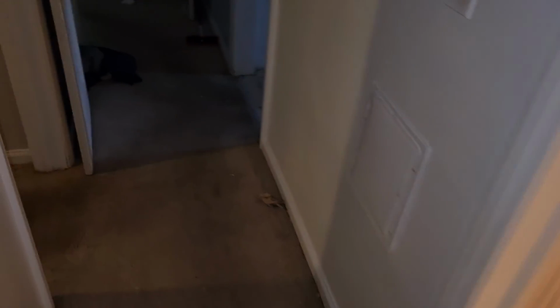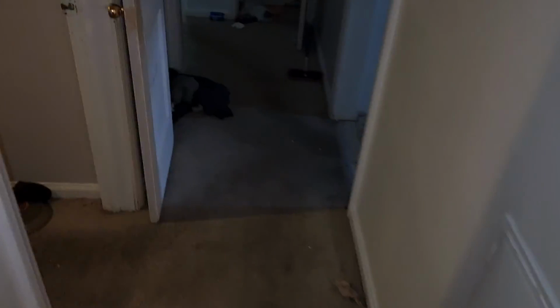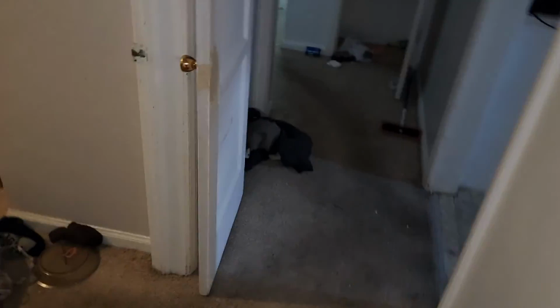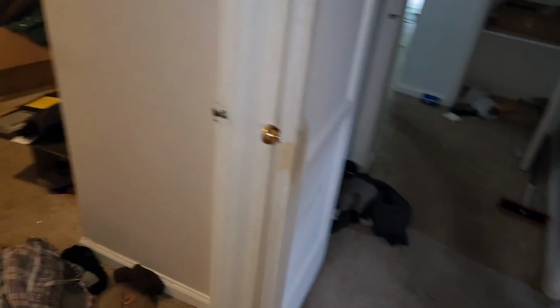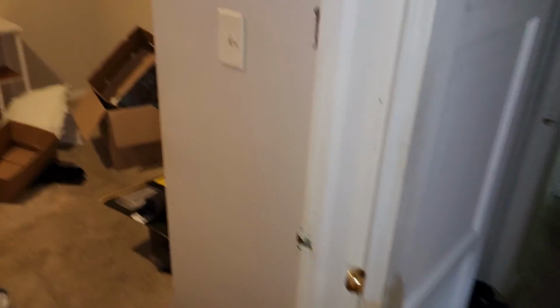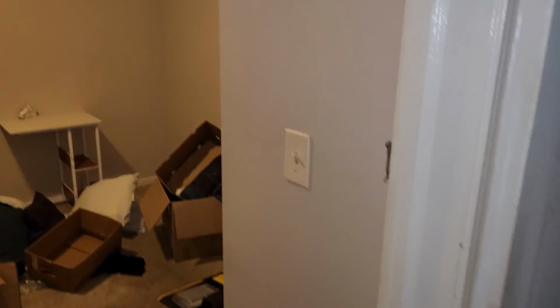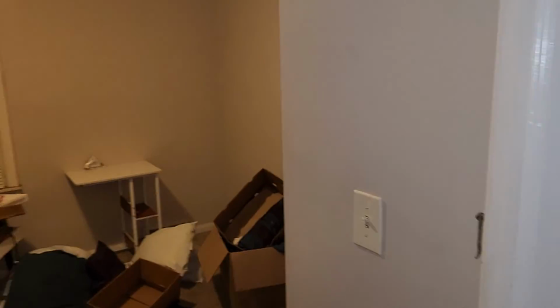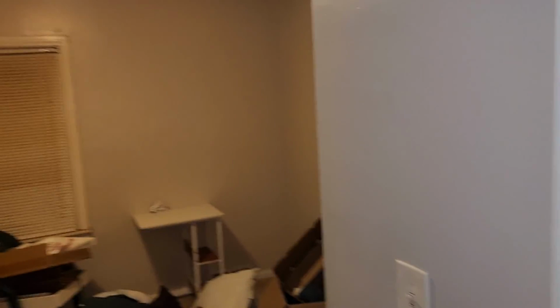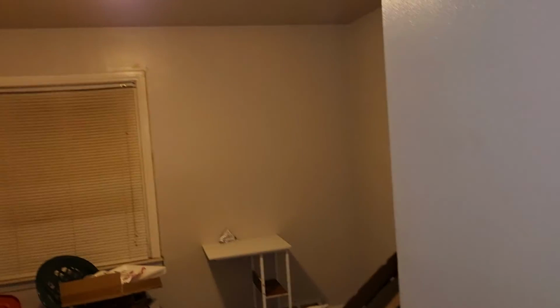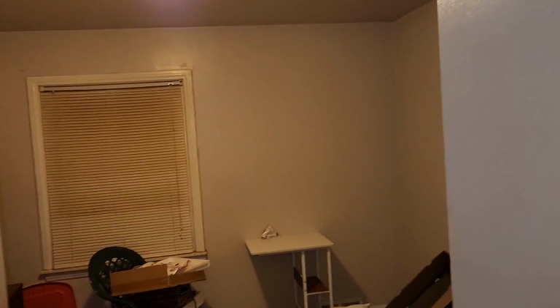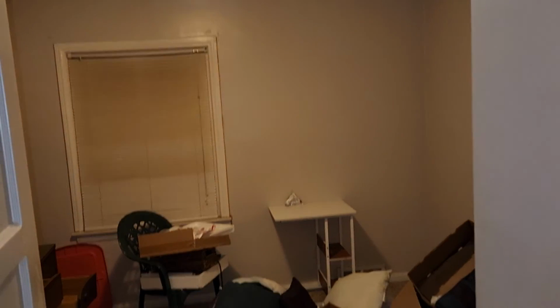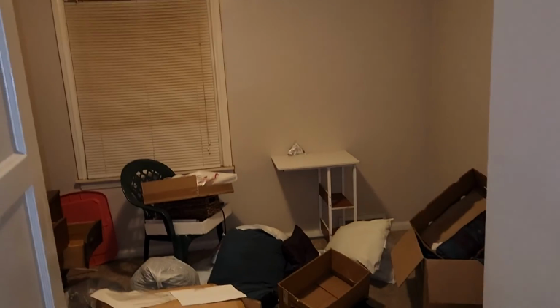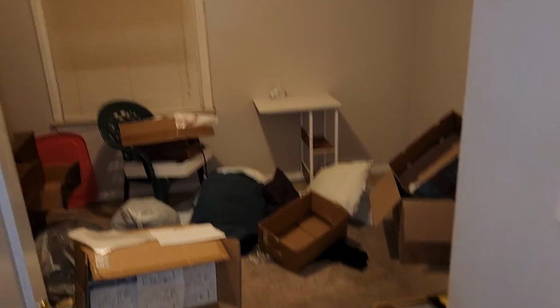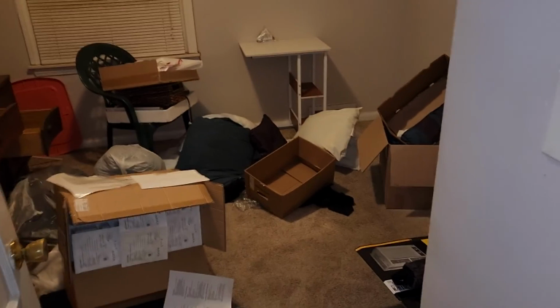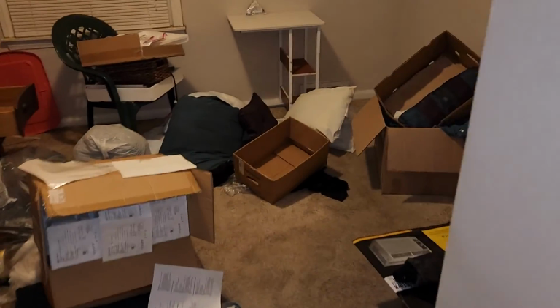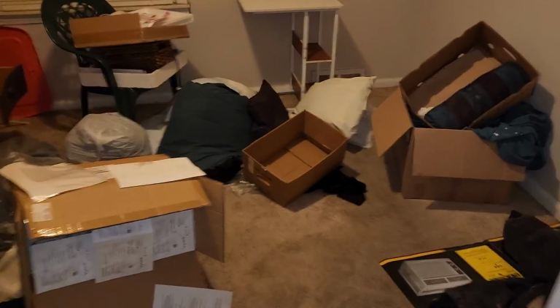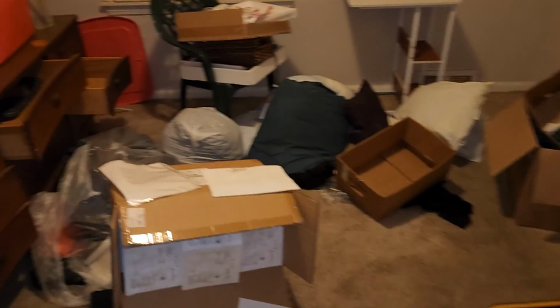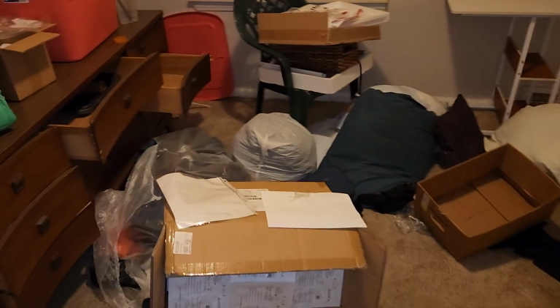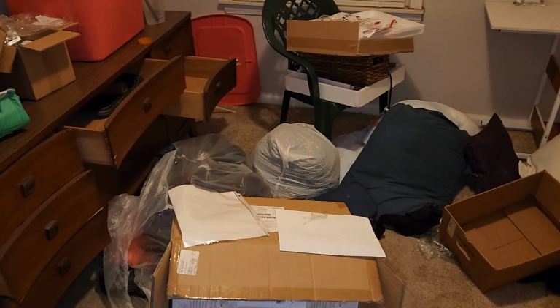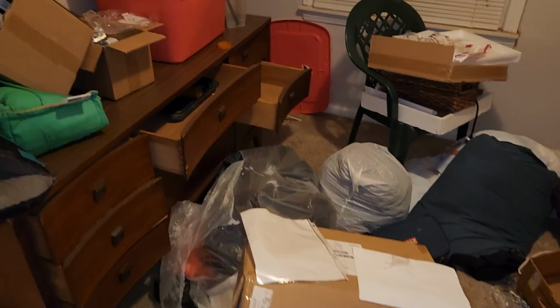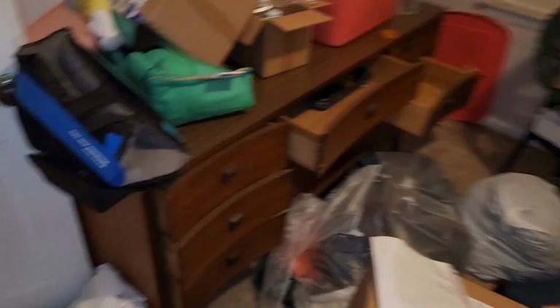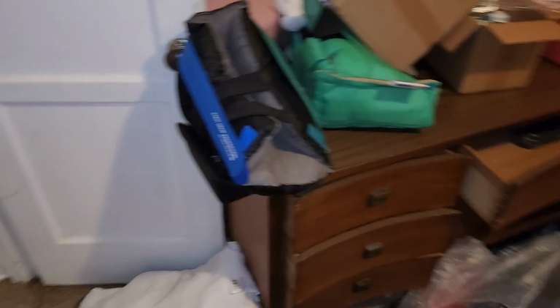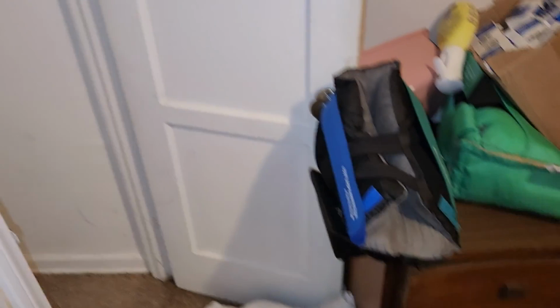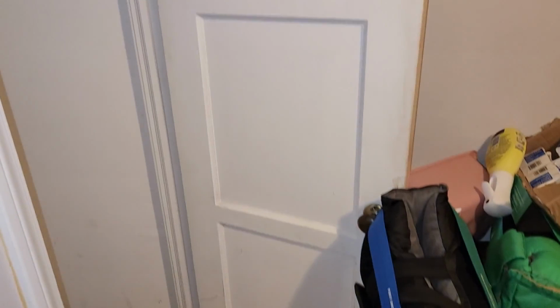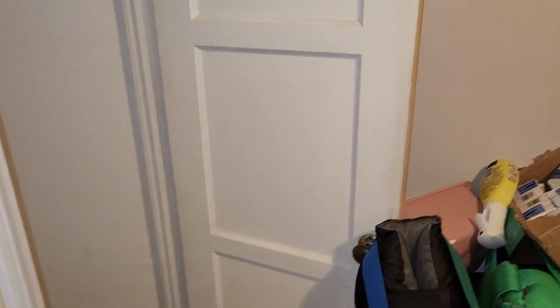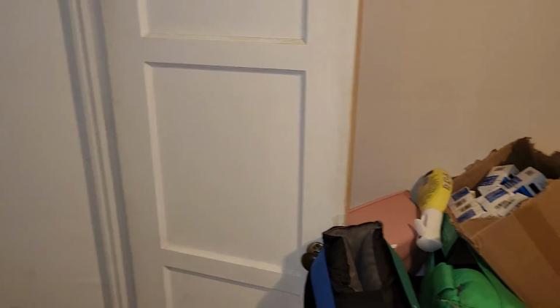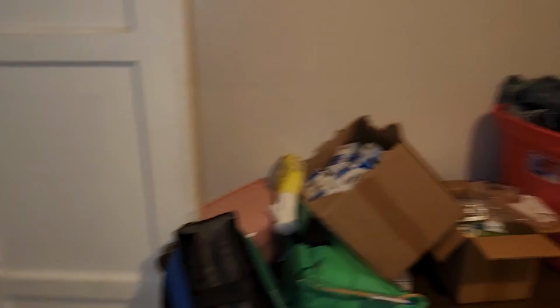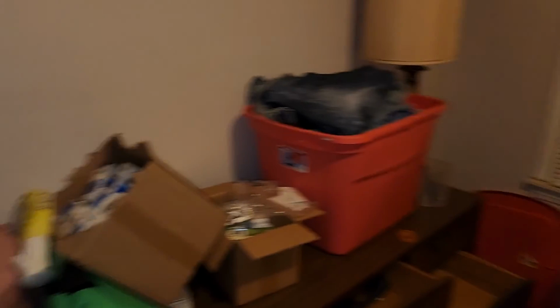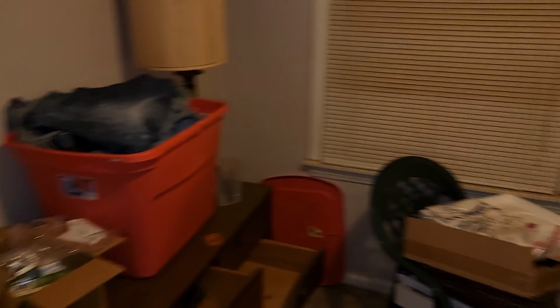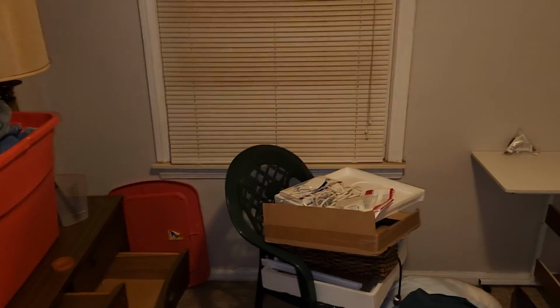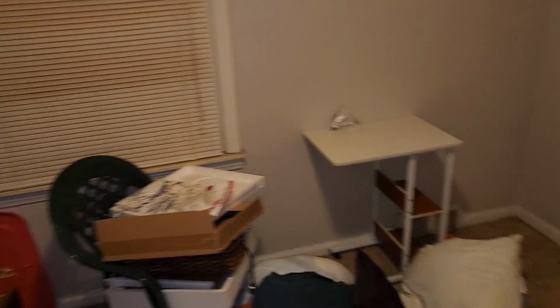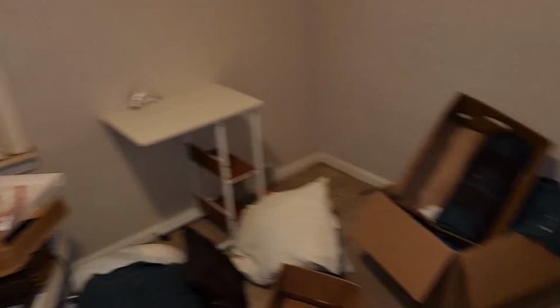Bedroom three, in the middle. Paint the walls. Paint the trim. Paint the ceiling. Paint the window trim. Remove all the trash. Paint inside the closet. Paint the closet door. Paint the bedroom door. One blind.